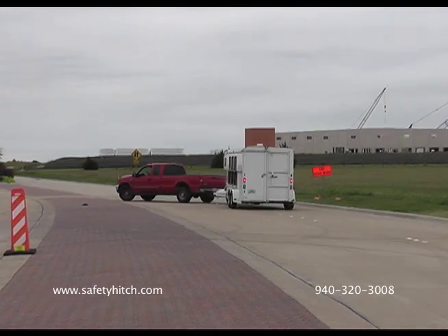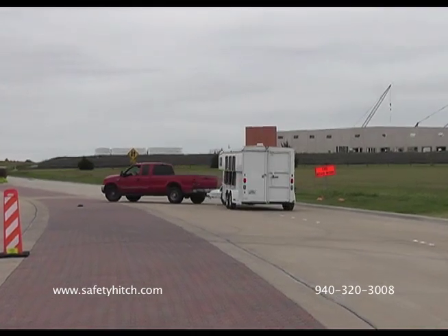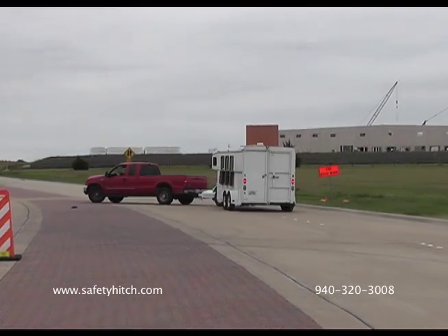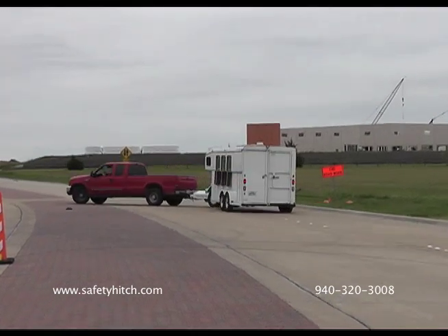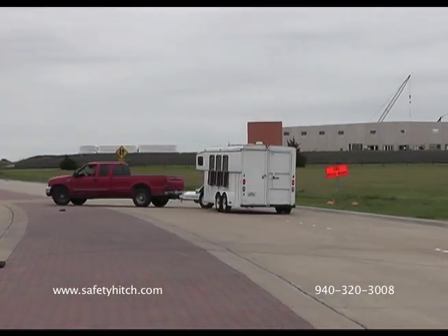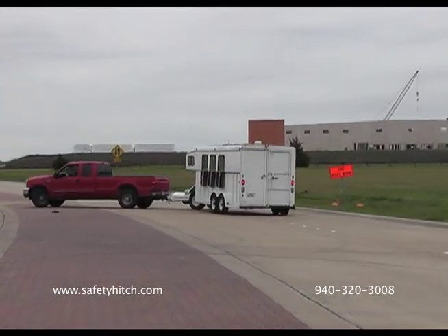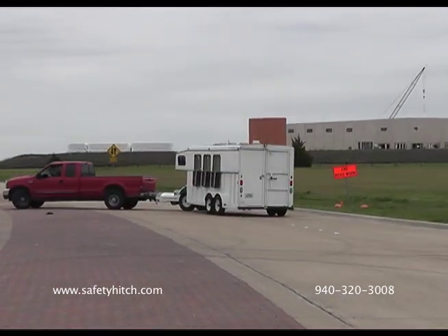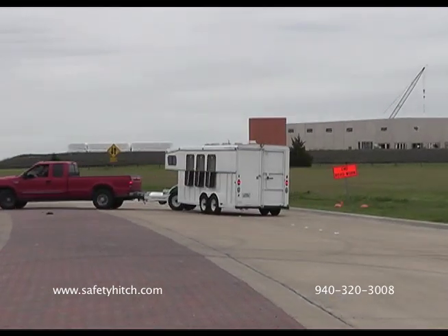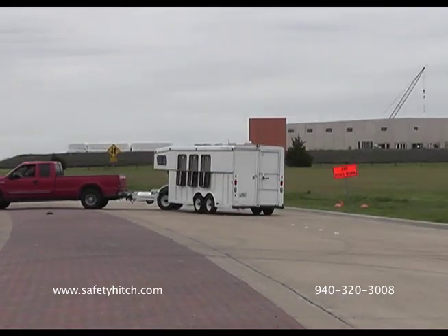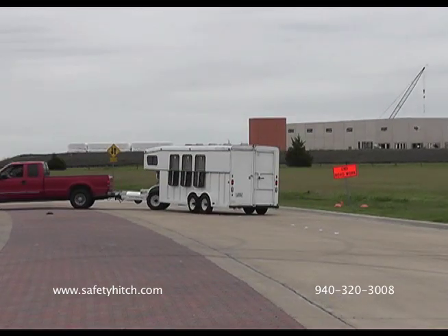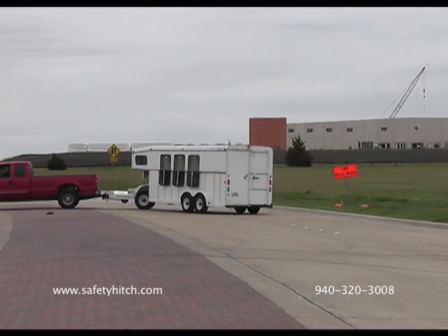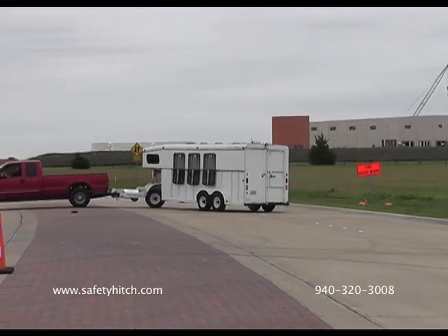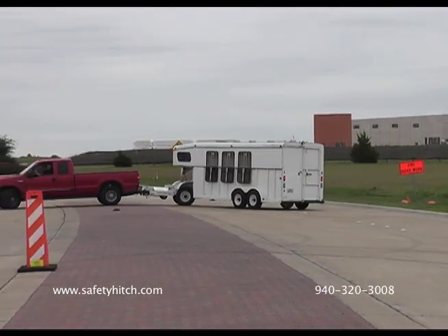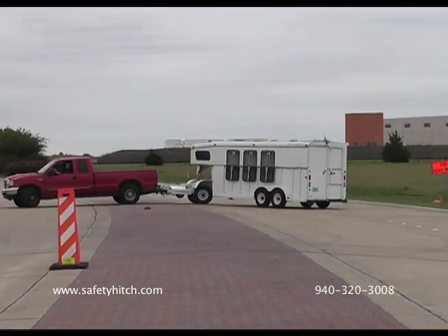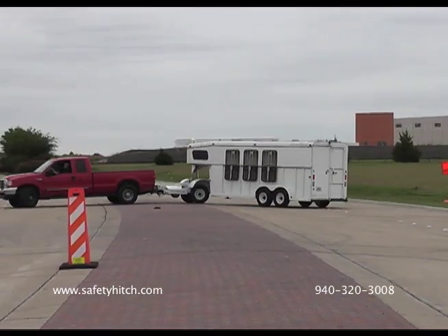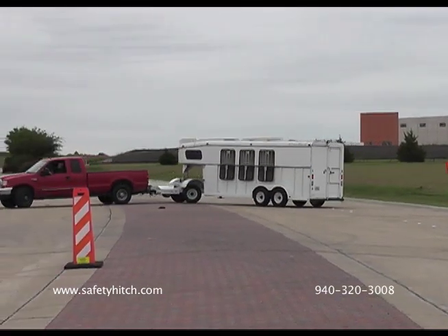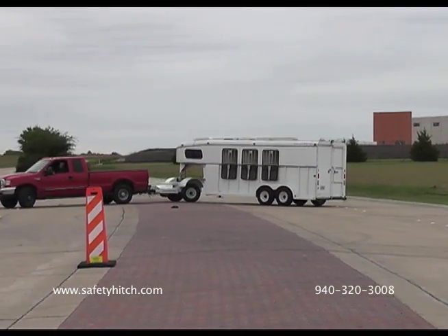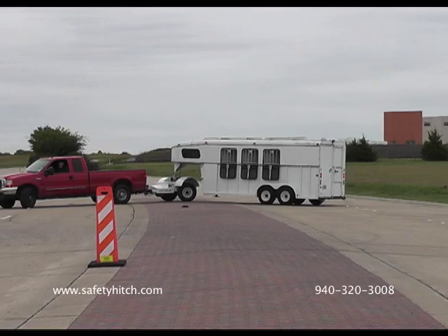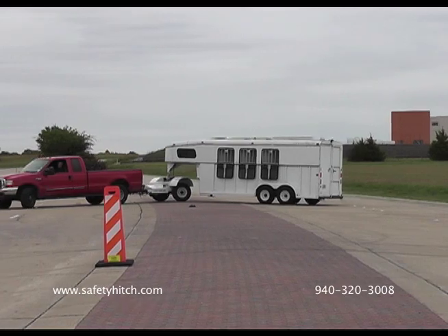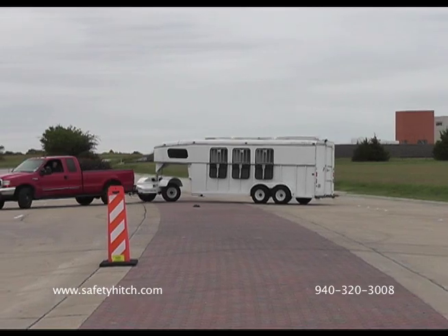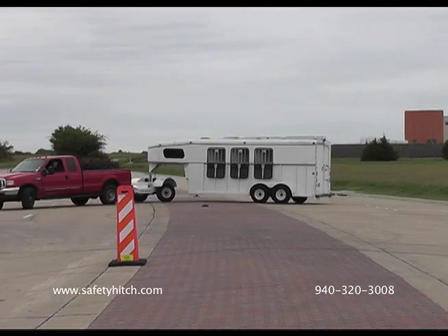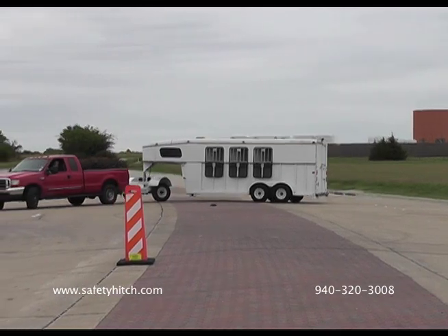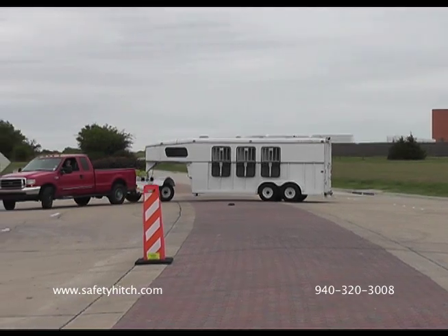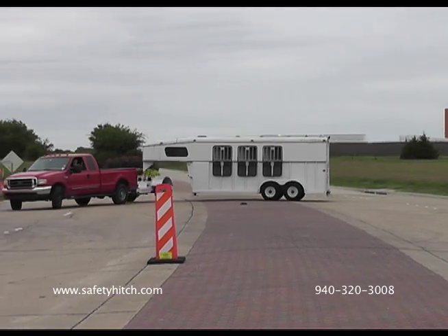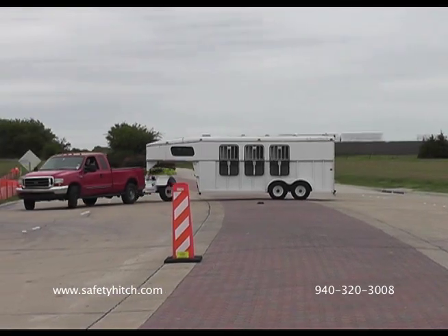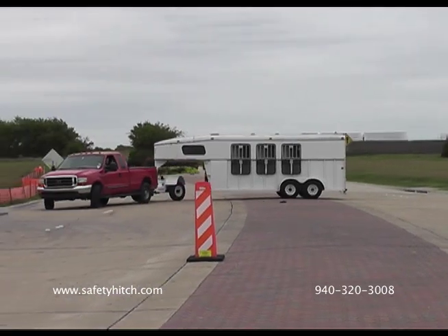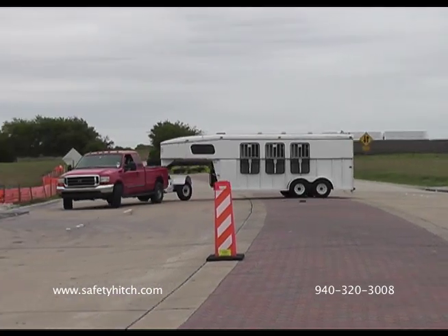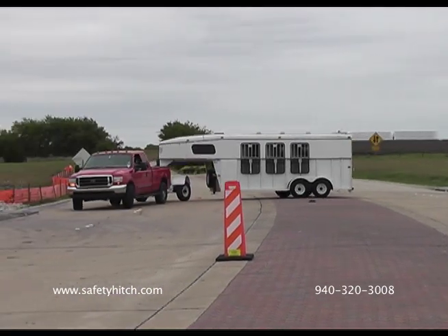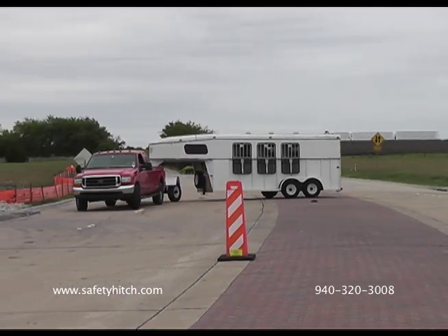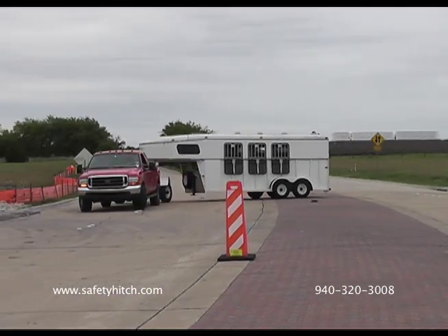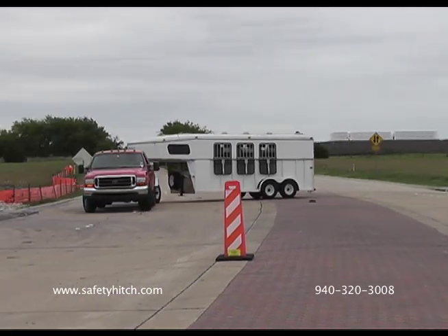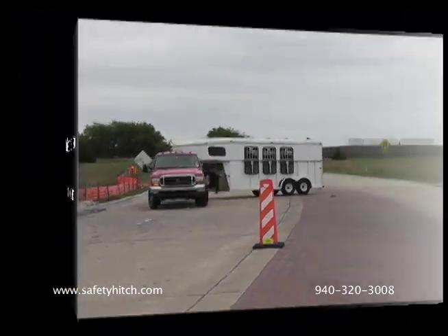The same is true for a gooseneck trailer. Instead of following the center of the truck bed, the trailer is following the center of the automated safety hitch system, which is making a wider turn.